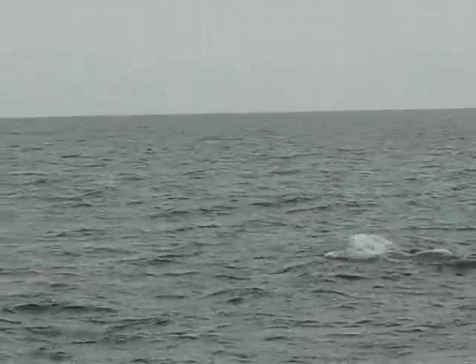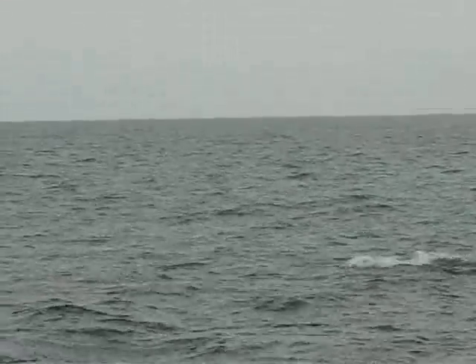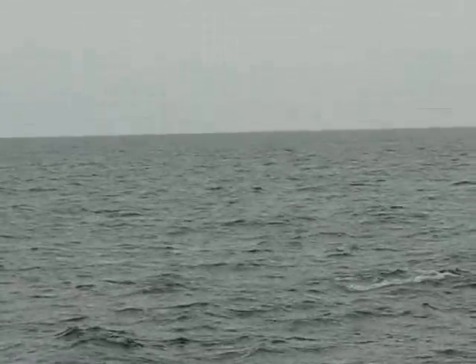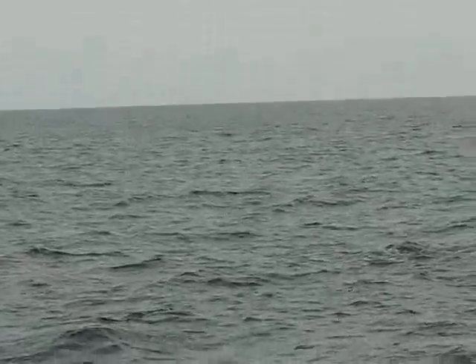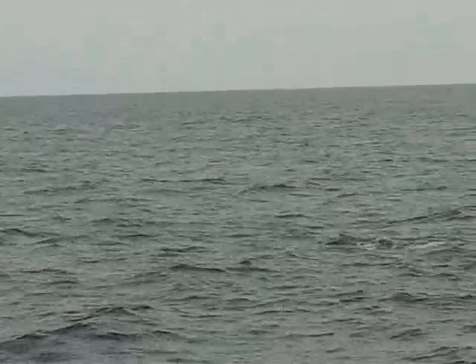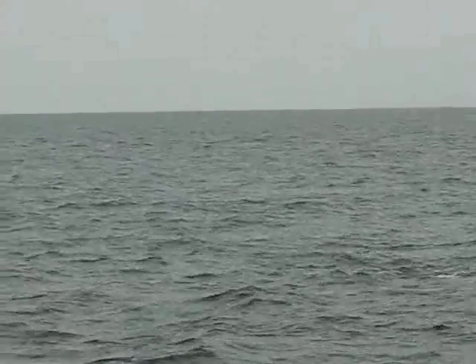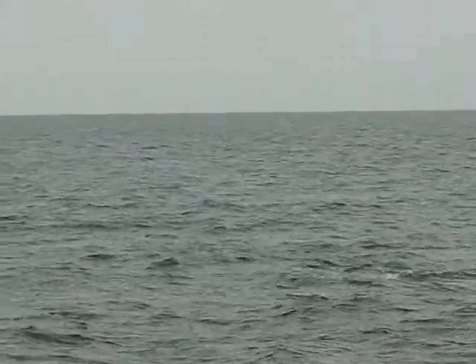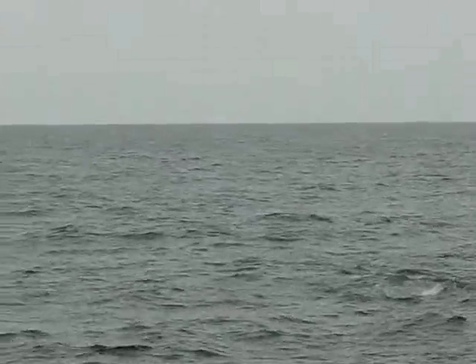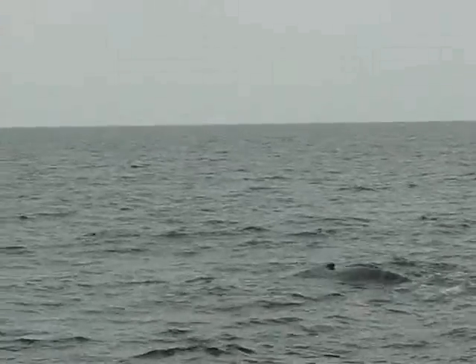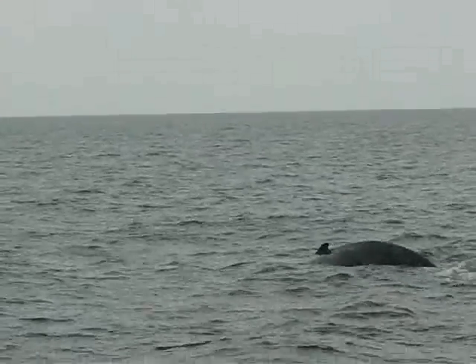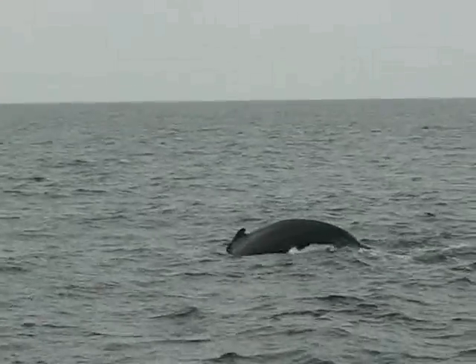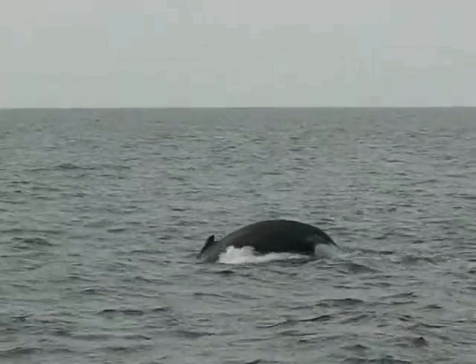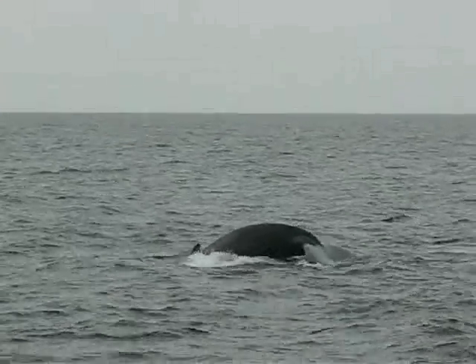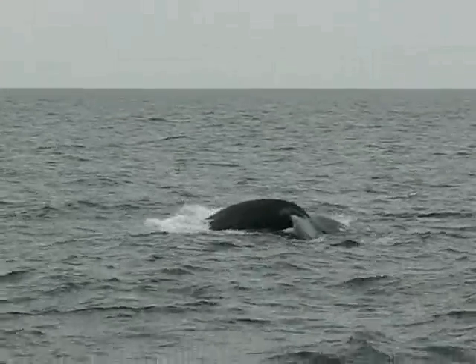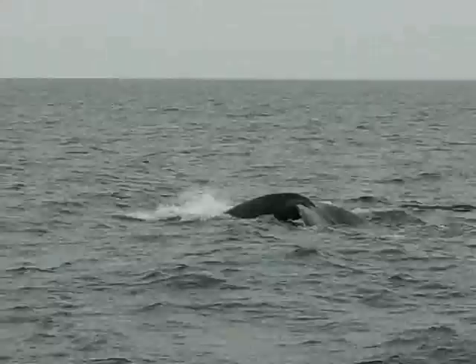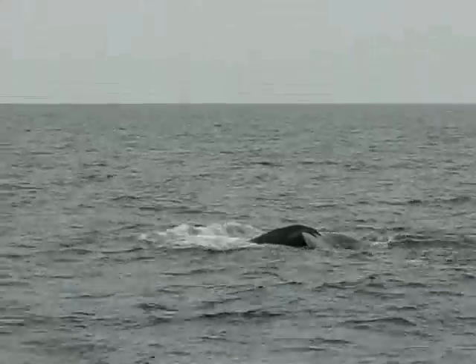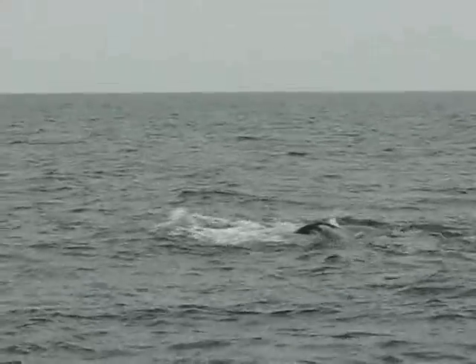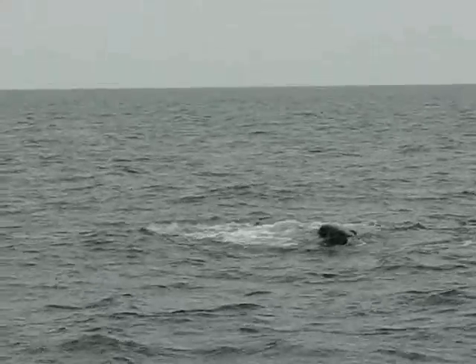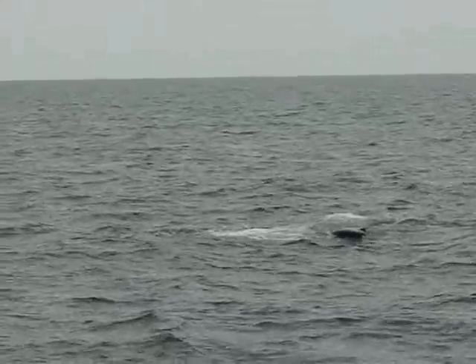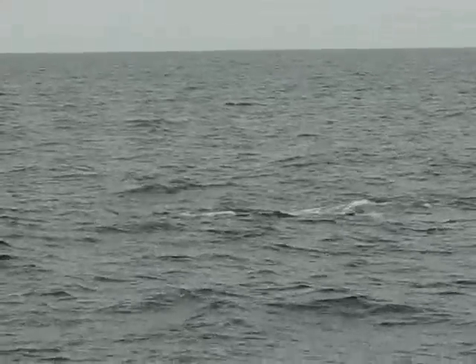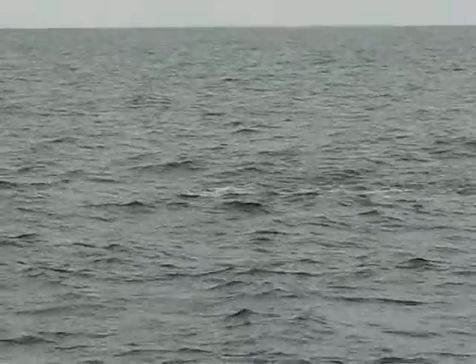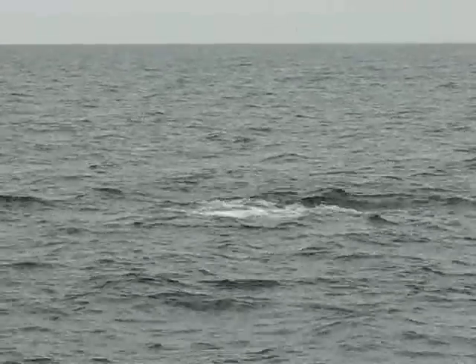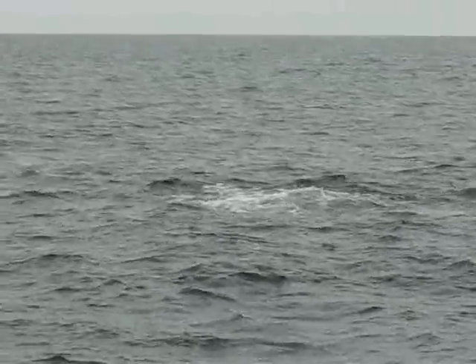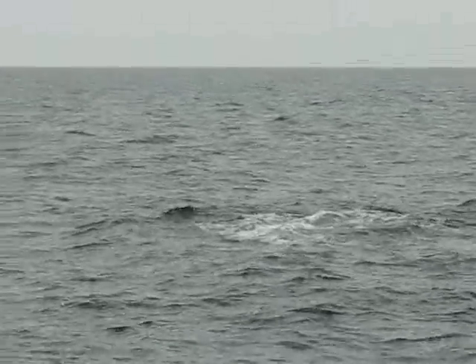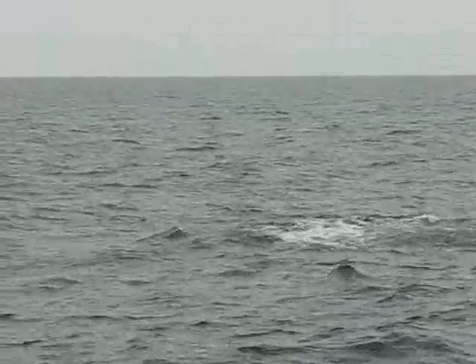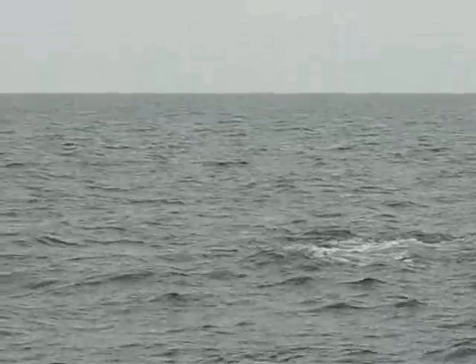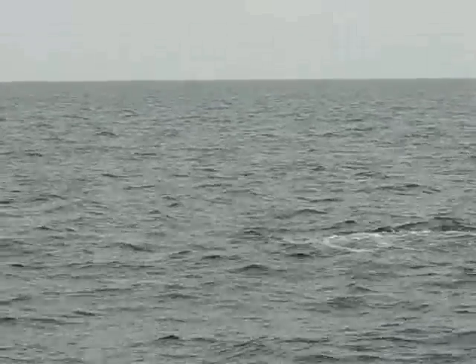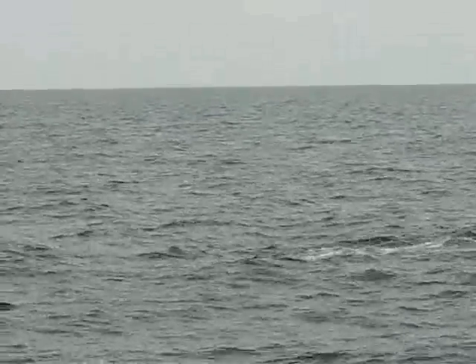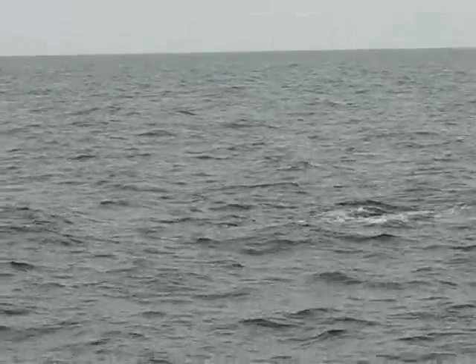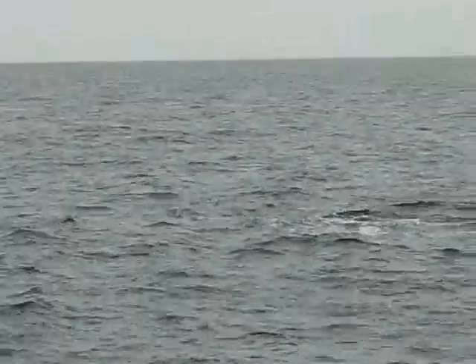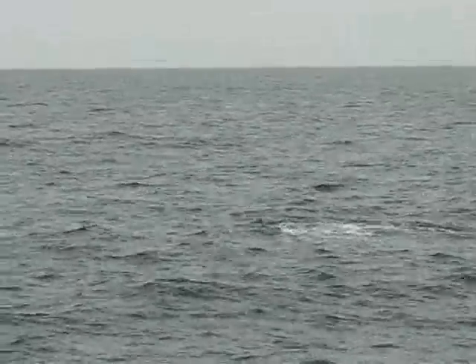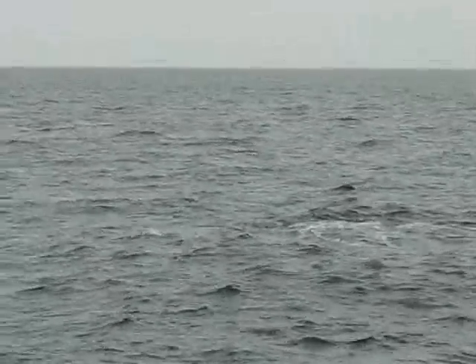But gathering data — it's amazing, even with the largest animals on earth, how little we actually know. And by identifying individuals, we stand to learn a lot.